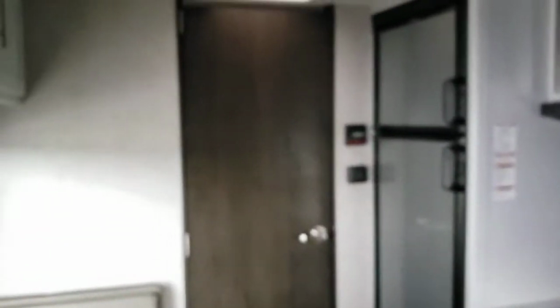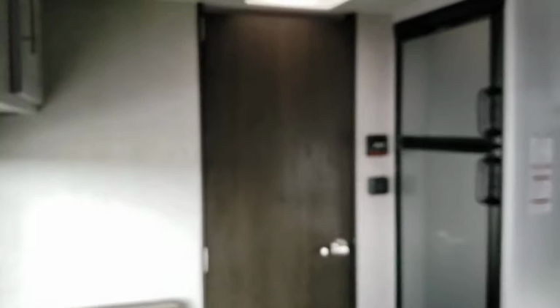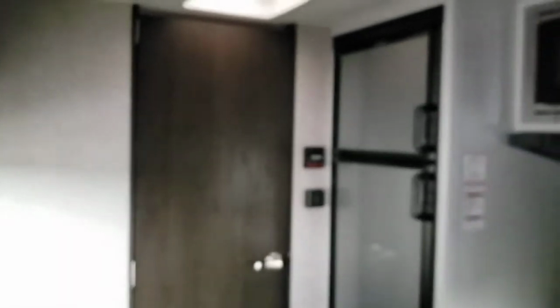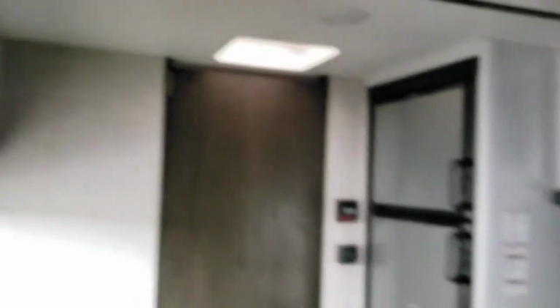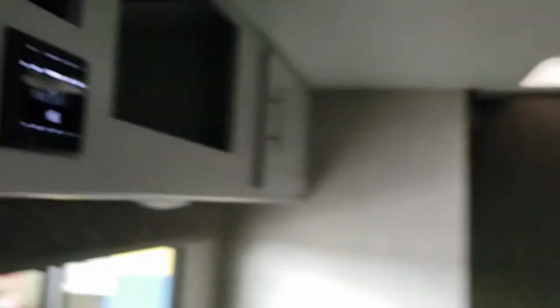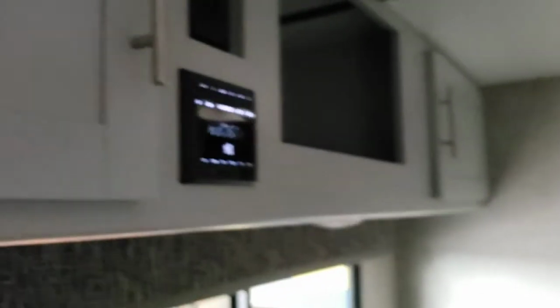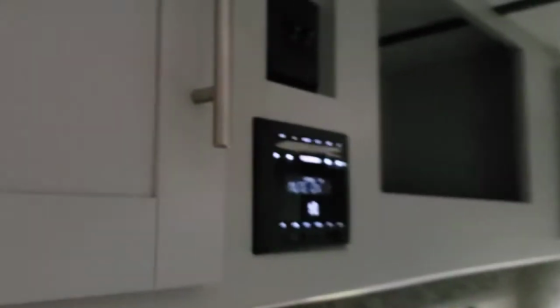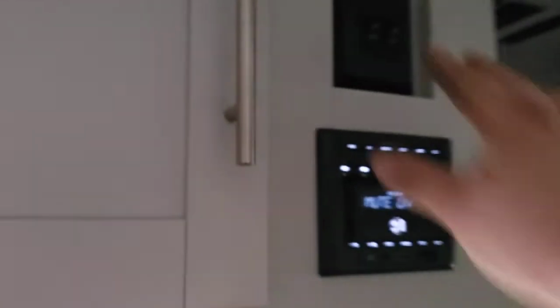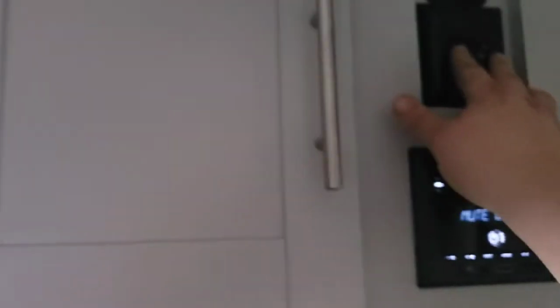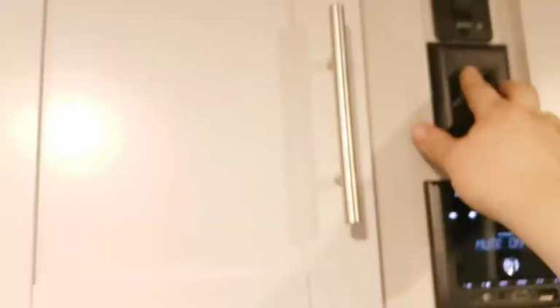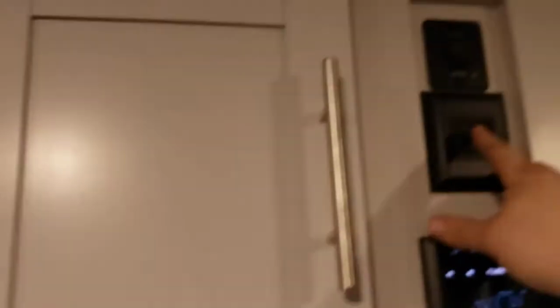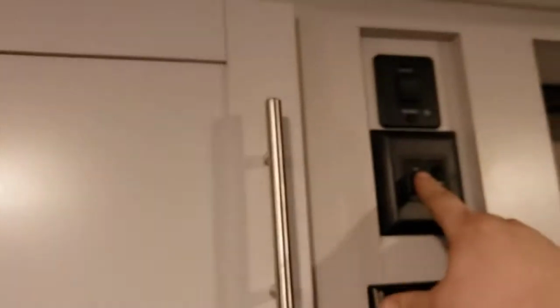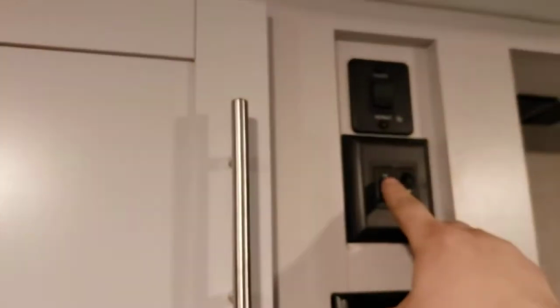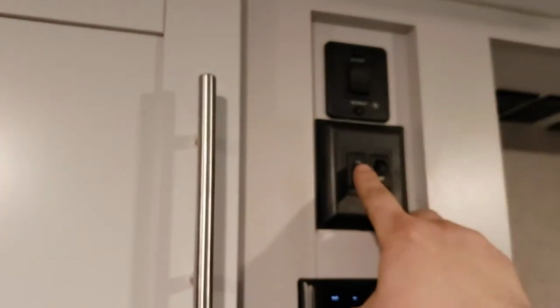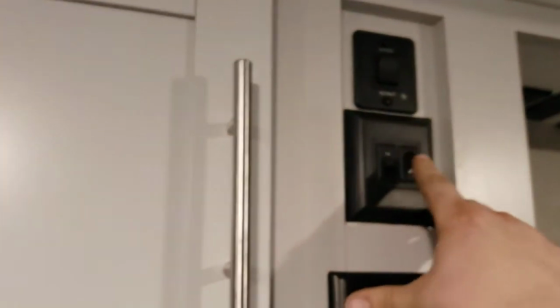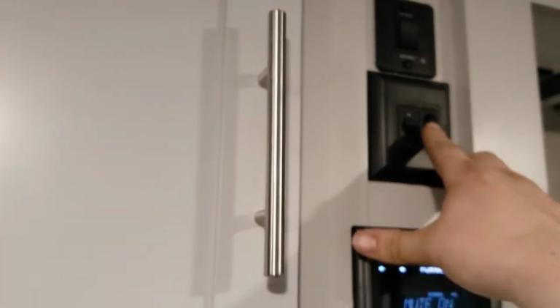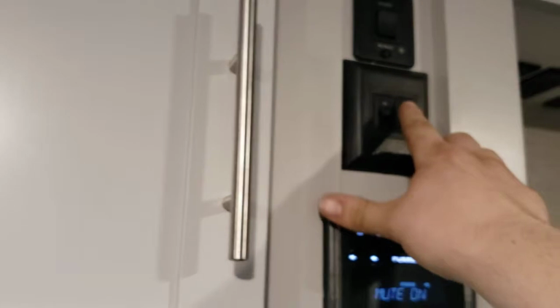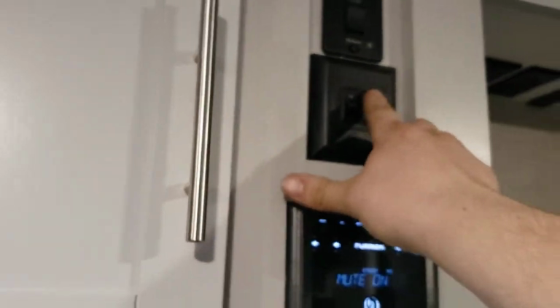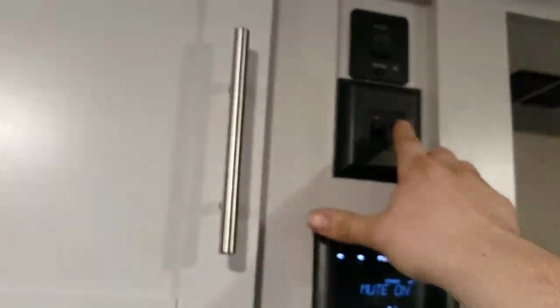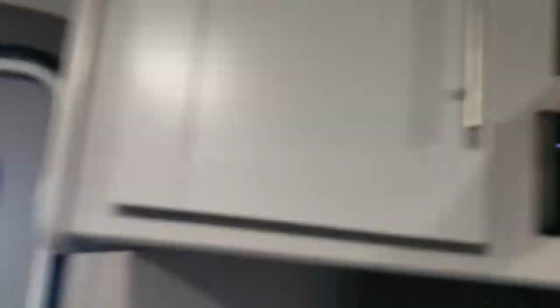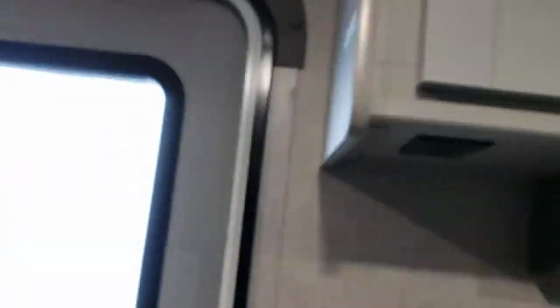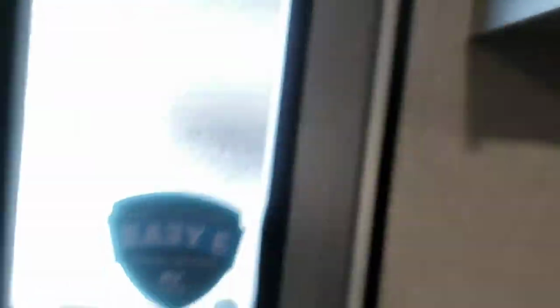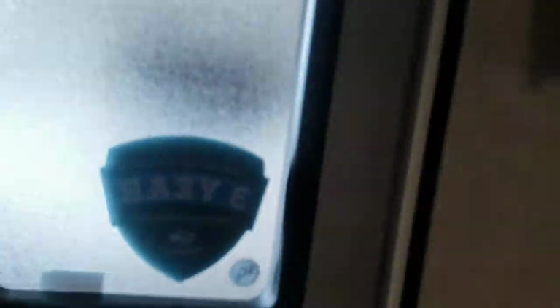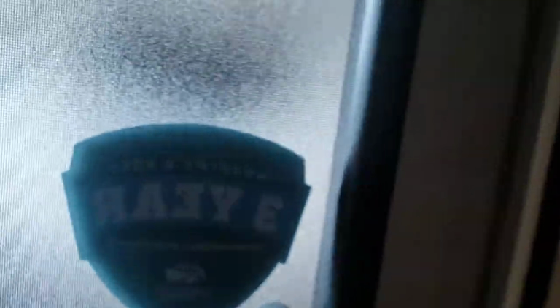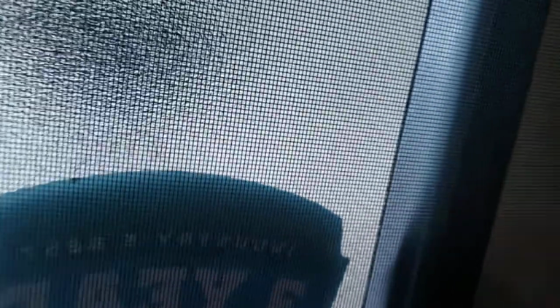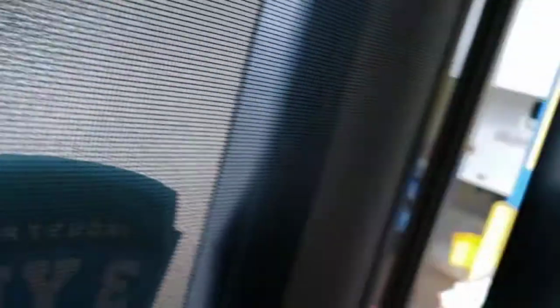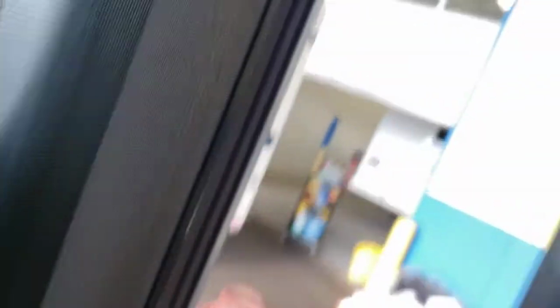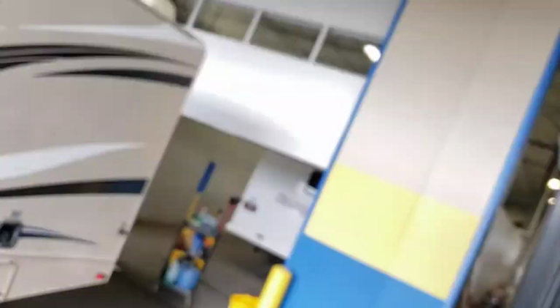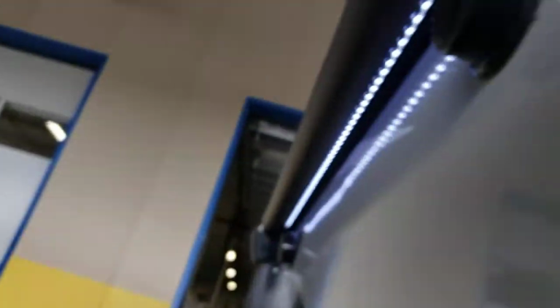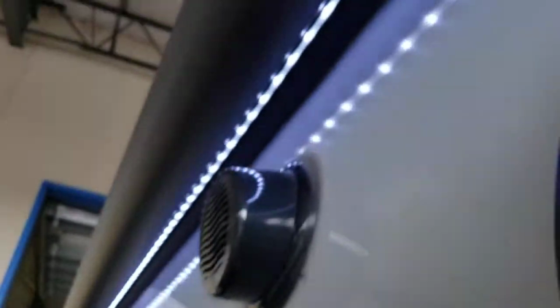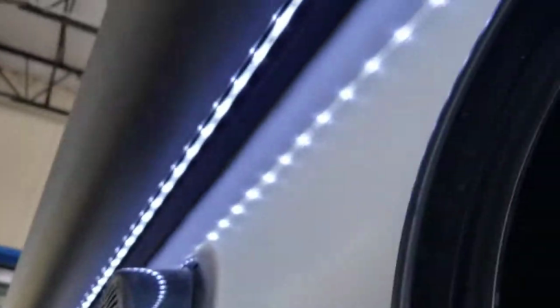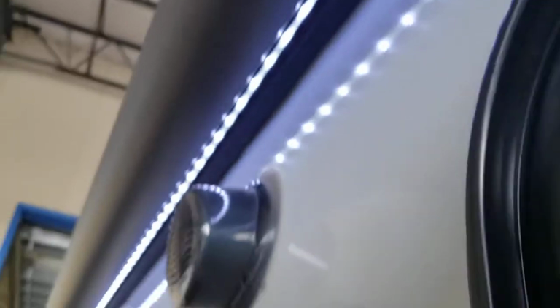Let's get some lights in here. The switch on the left controls your main lights; the one on the right will be your awning lights.